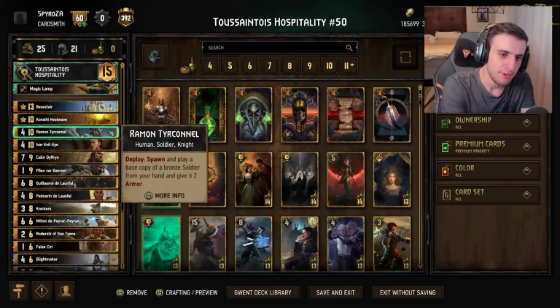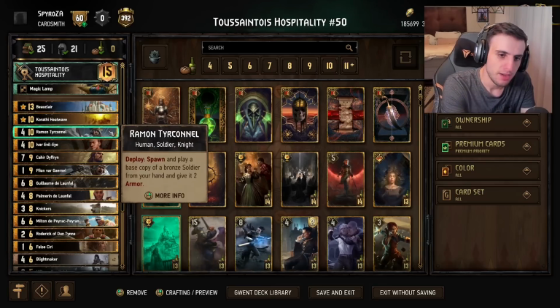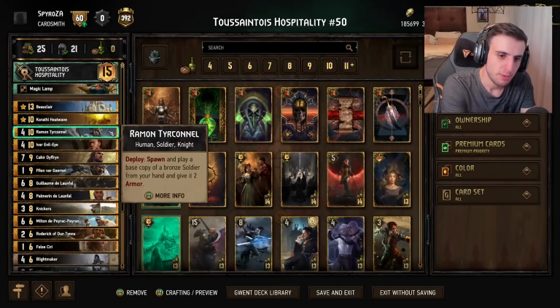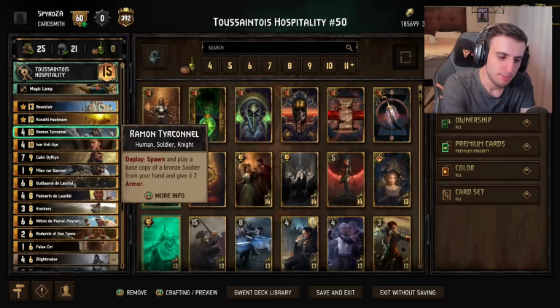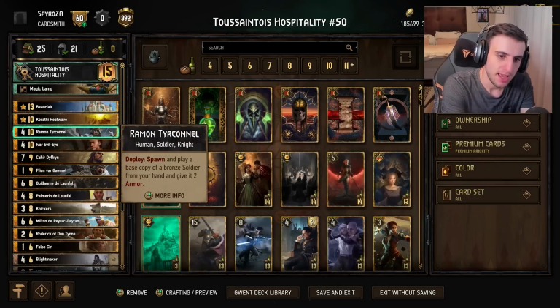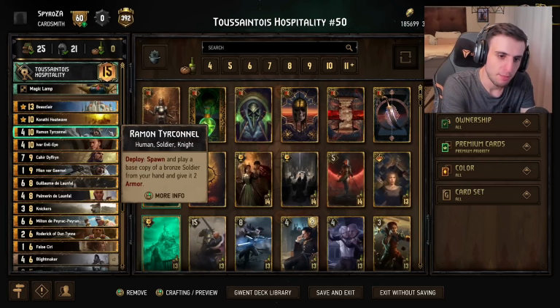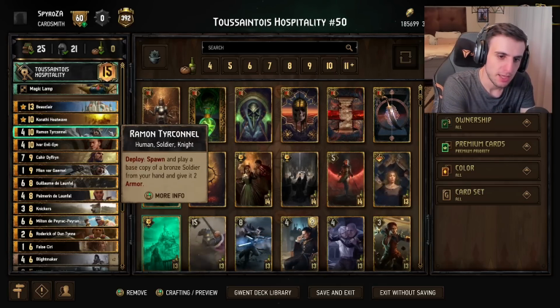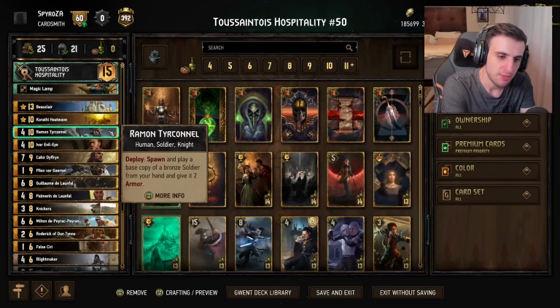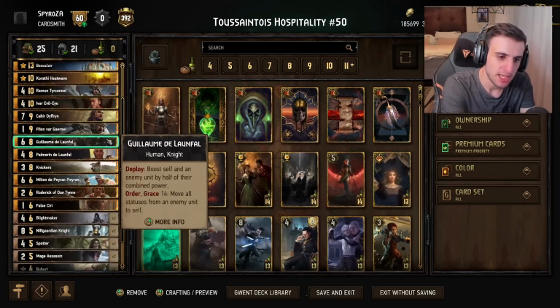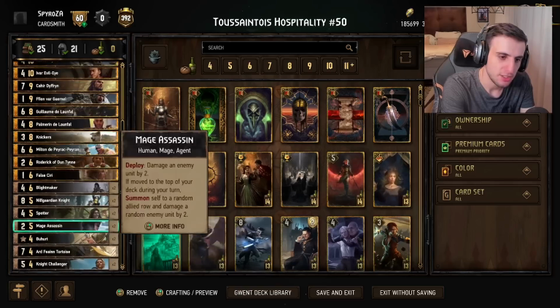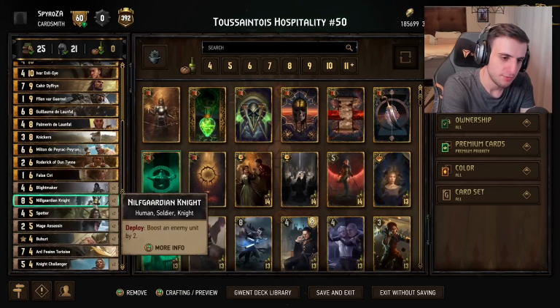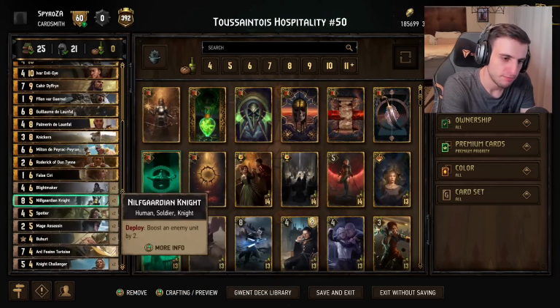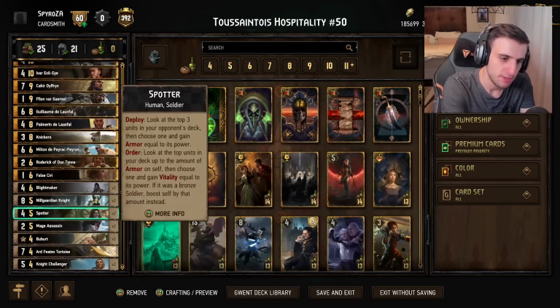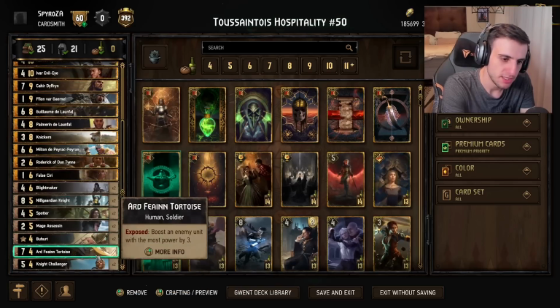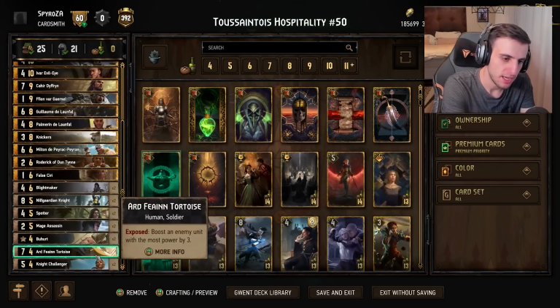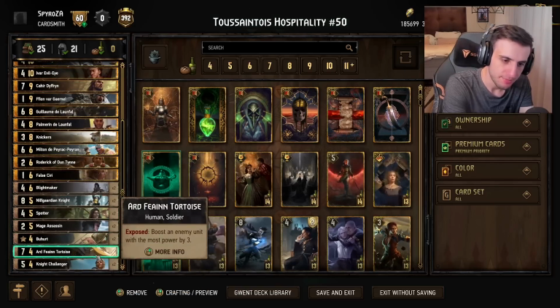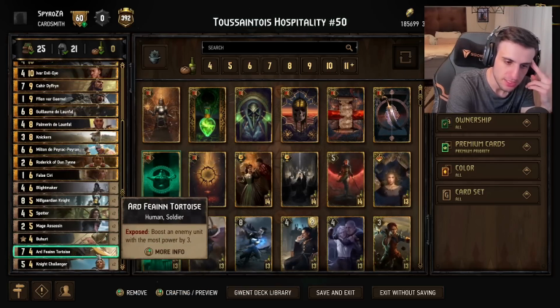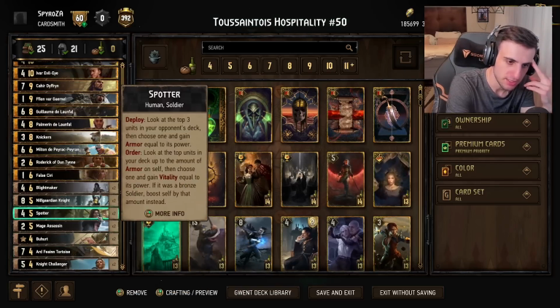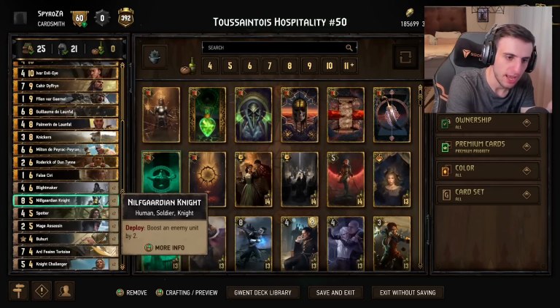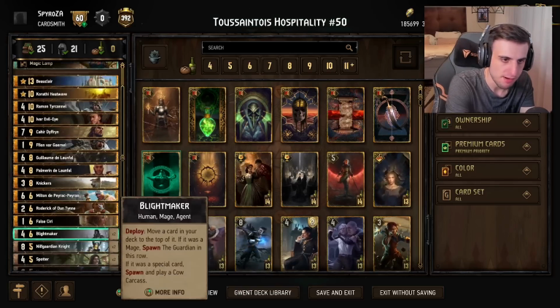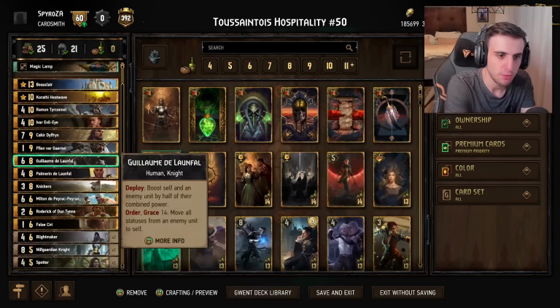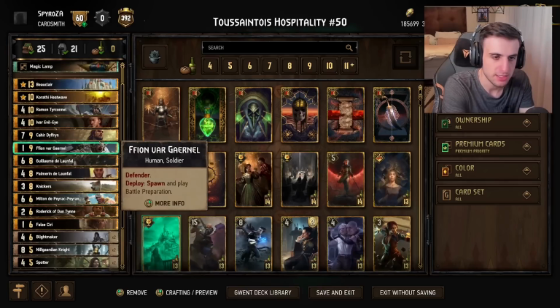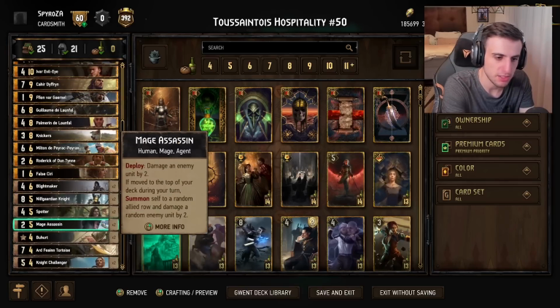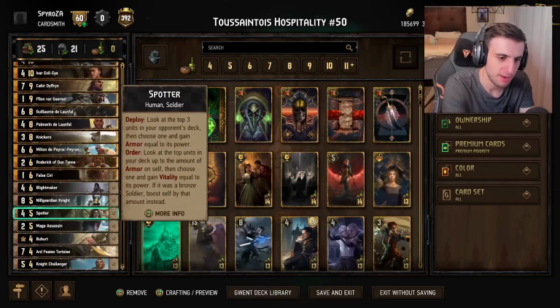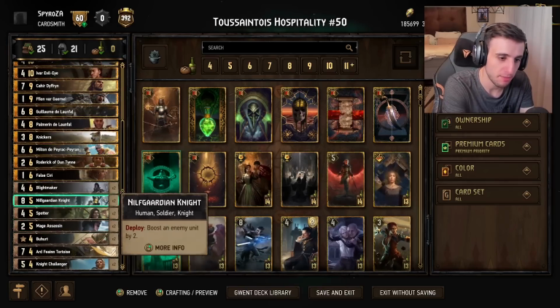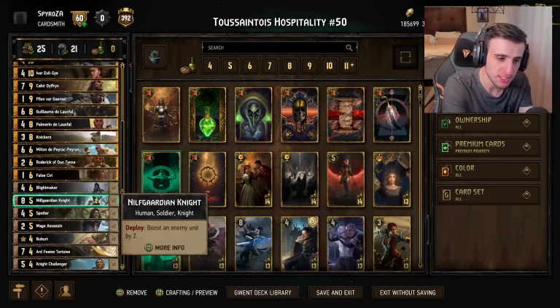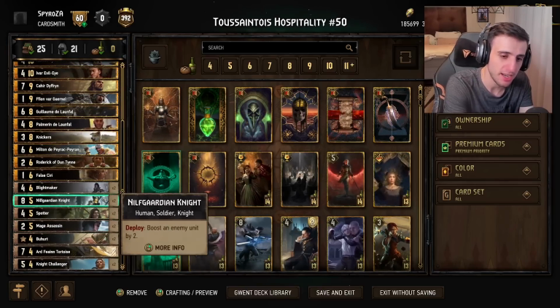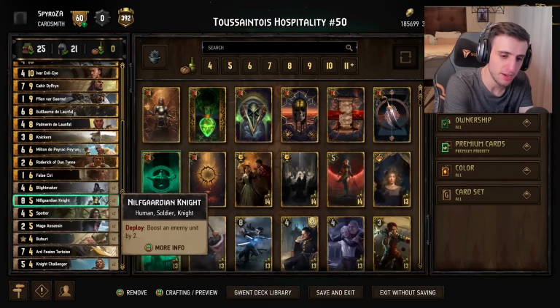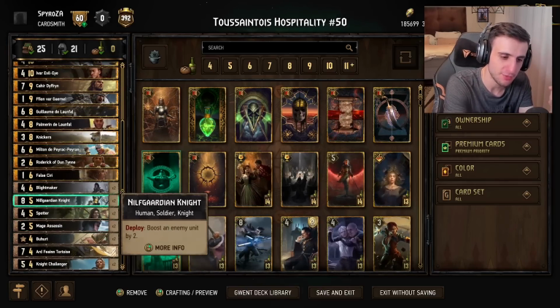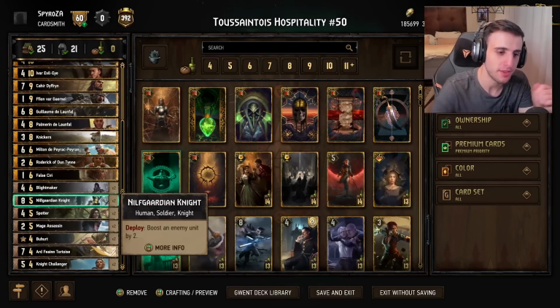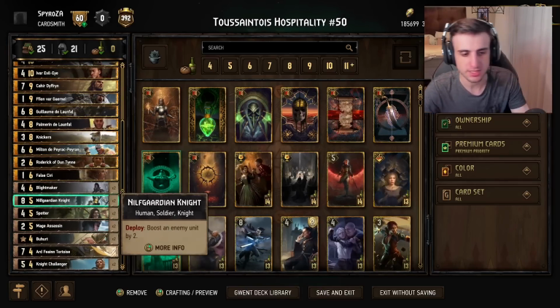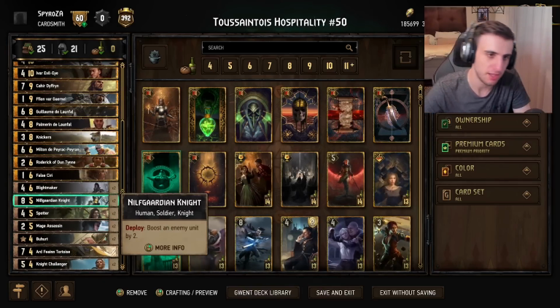Then there's Ramon, which spawns and plays a base copy of a bronze allied unit. You can use it for any of the bronzes — these soldiers — and of course these soldiers are going to play for quite a bit of points, especially North Guardian Knight. North Guardian Knight plays for way more than eight points in this deck, by the way.